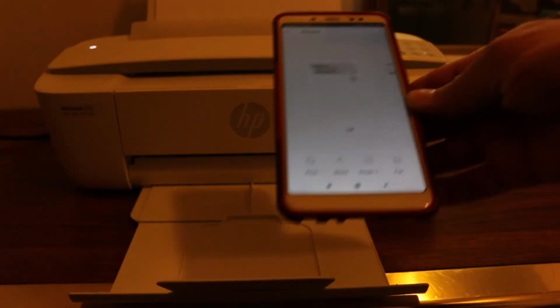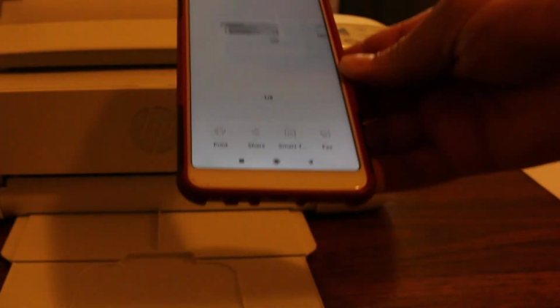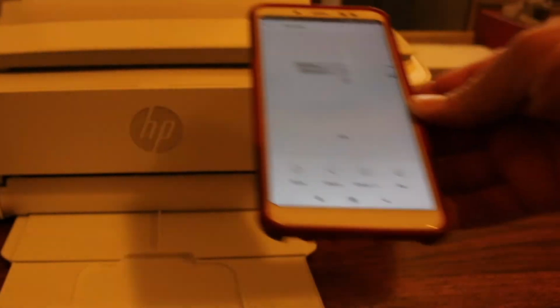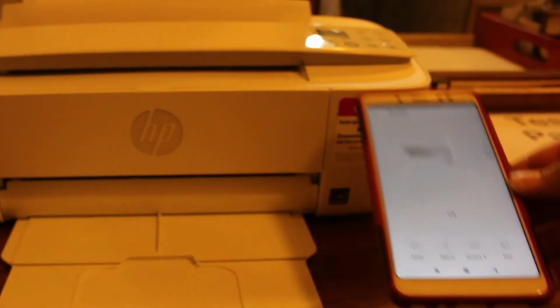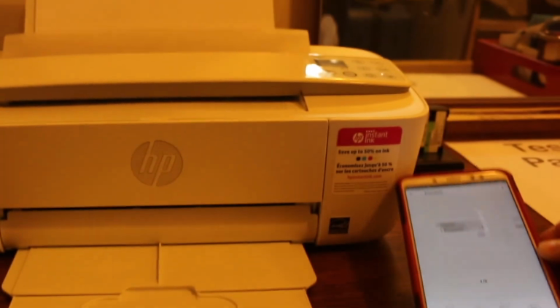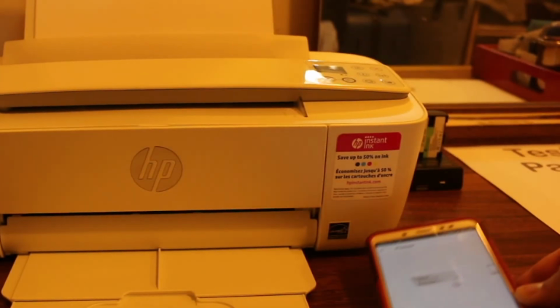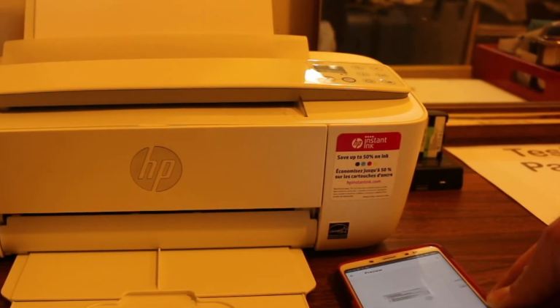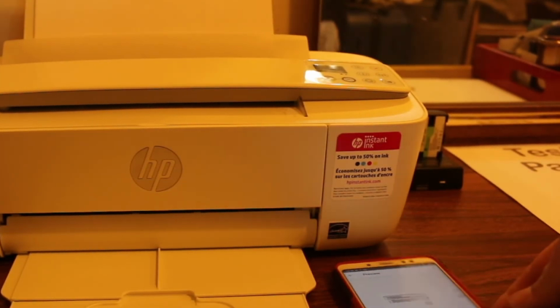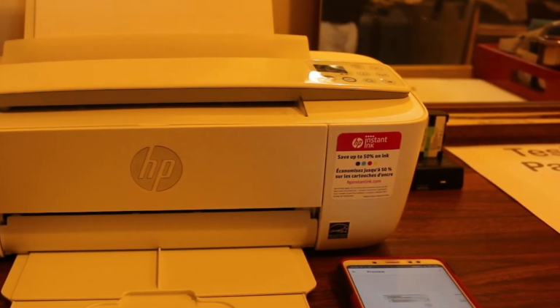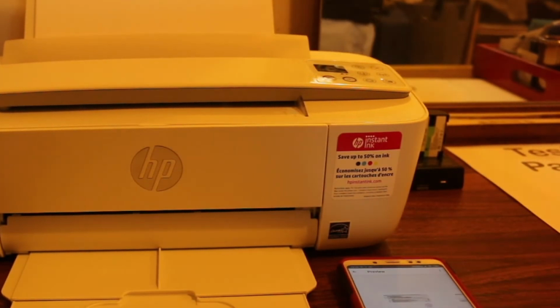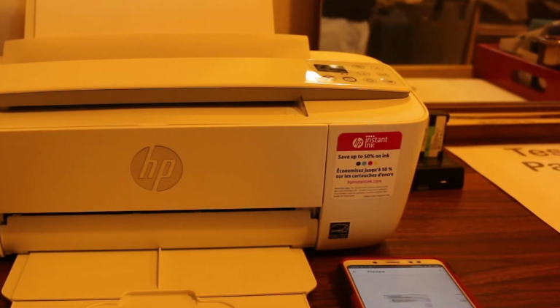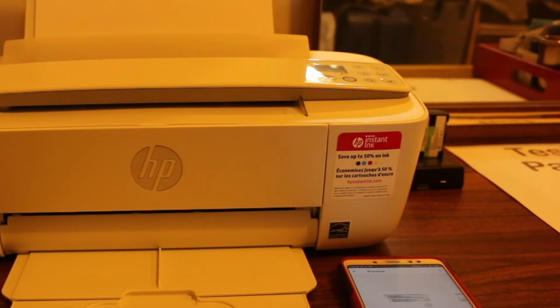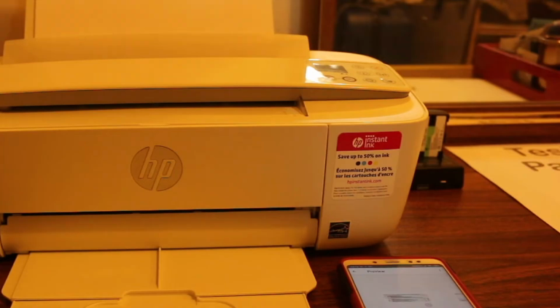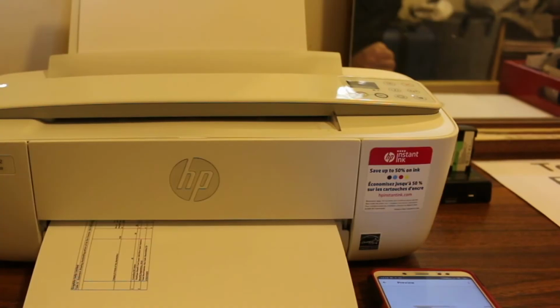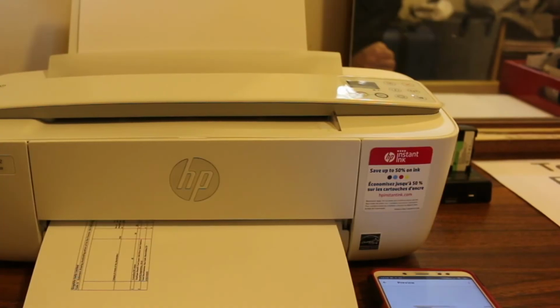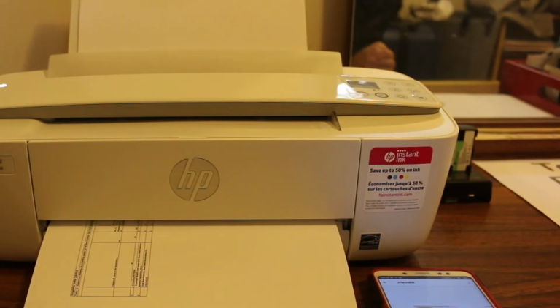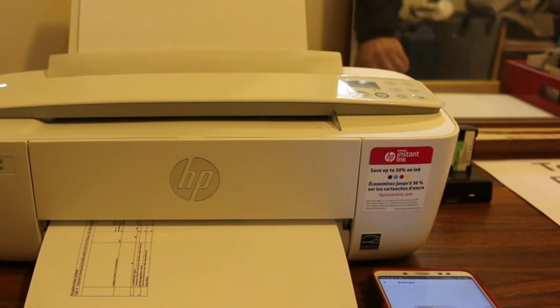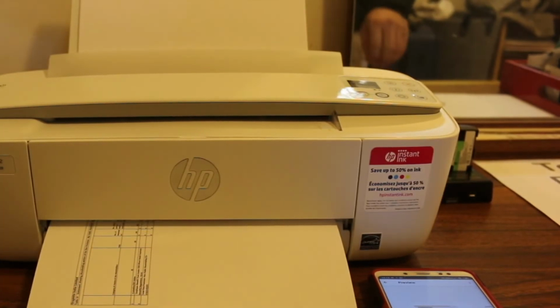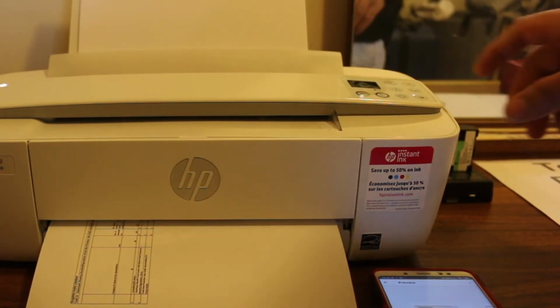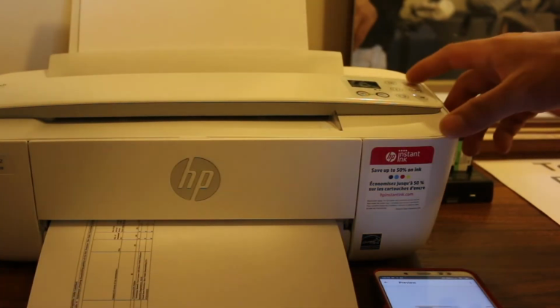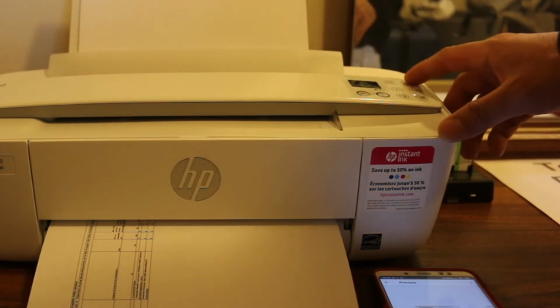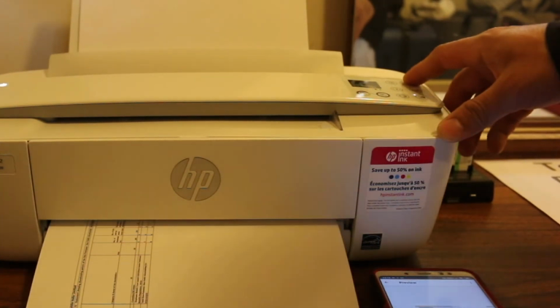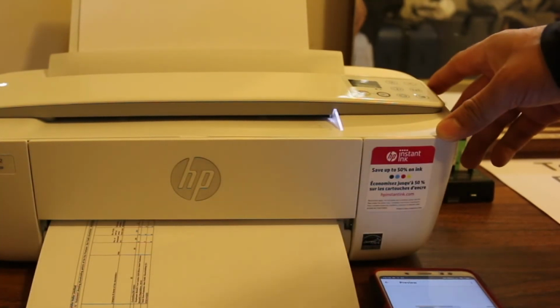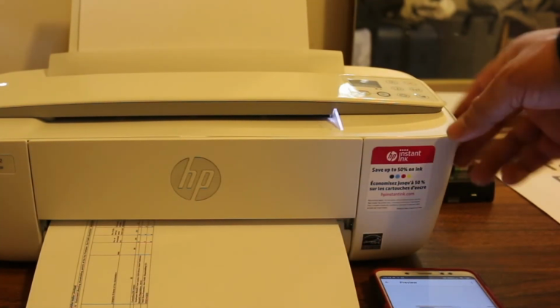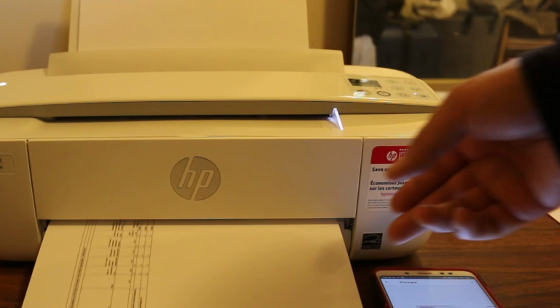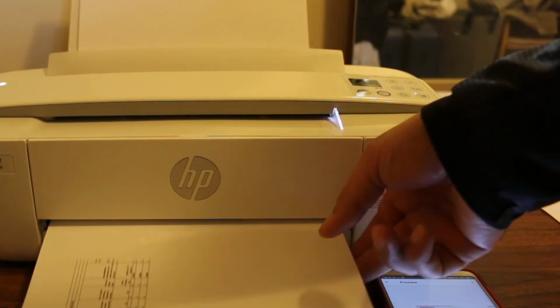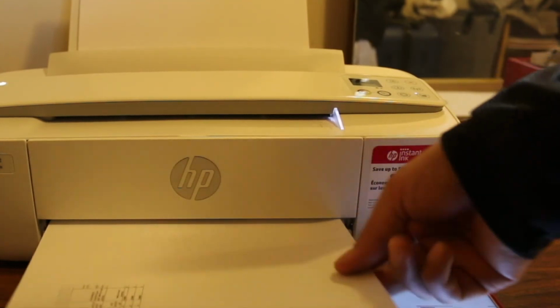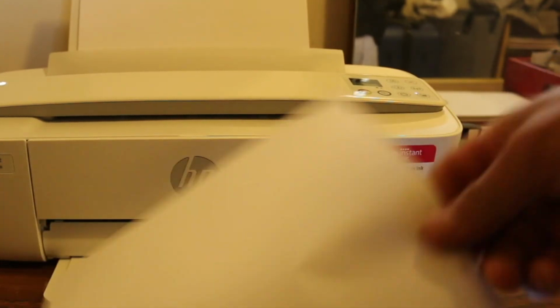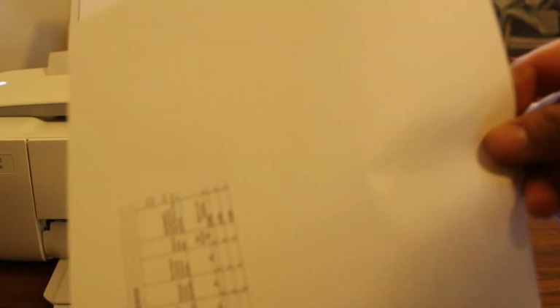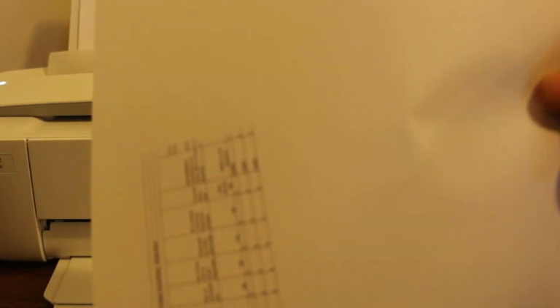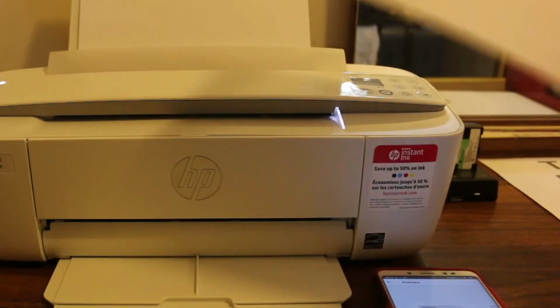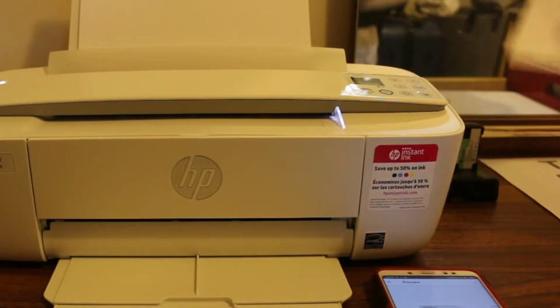You can select the number of copies, the page range, and also color or black and white. This is how we can do the printing. To do the scanning, it is also very simple — you just have to go through the app and select the printer scan option there.